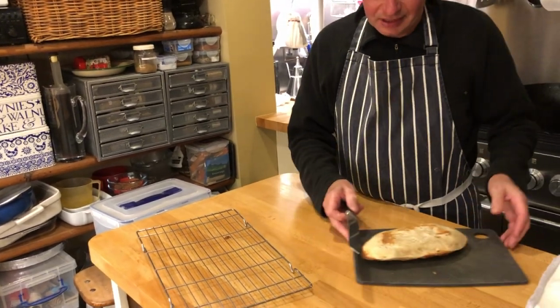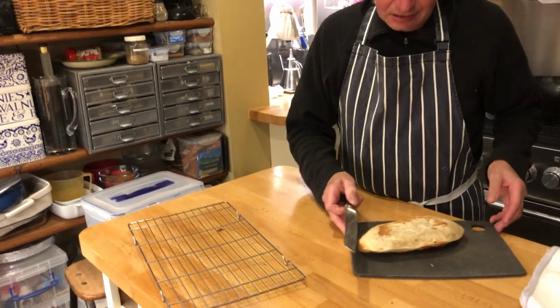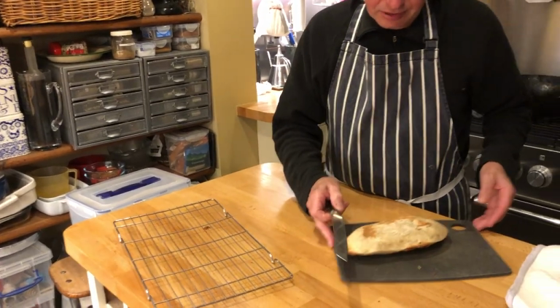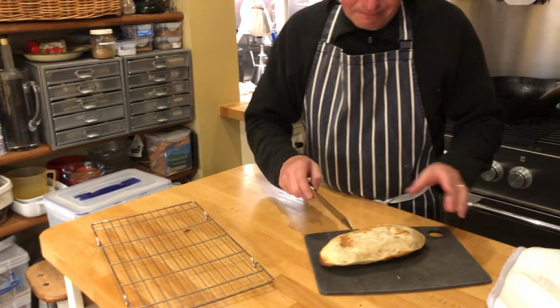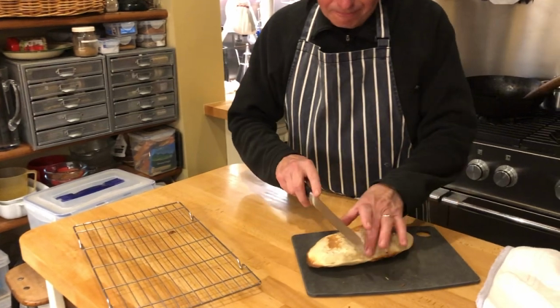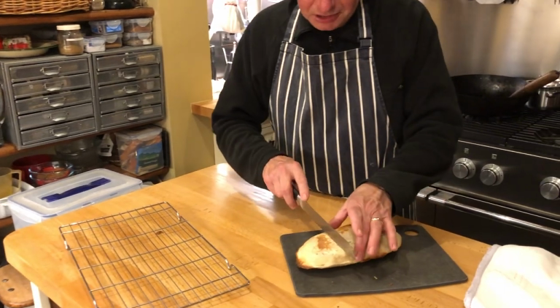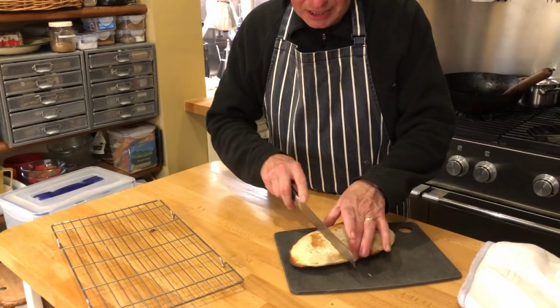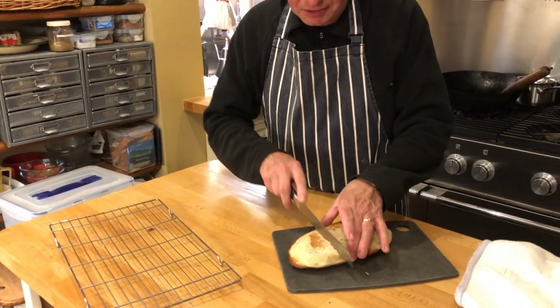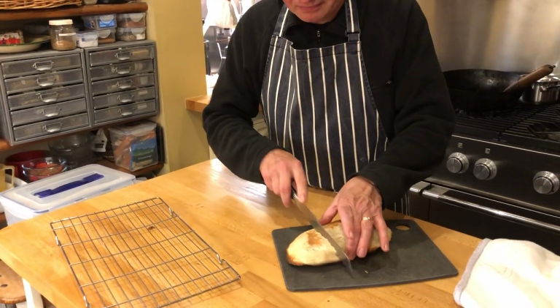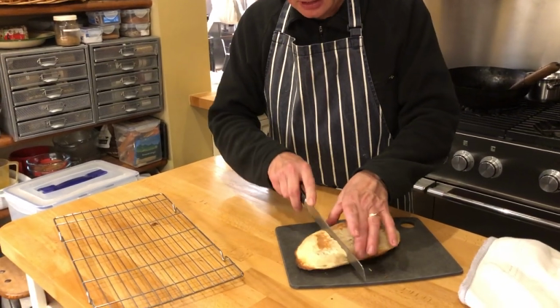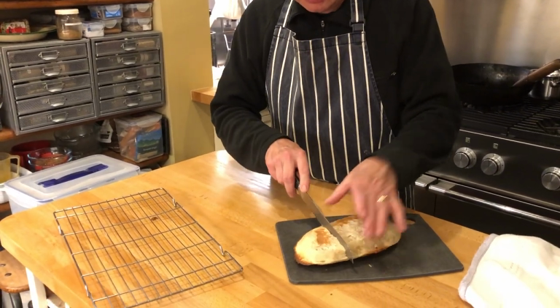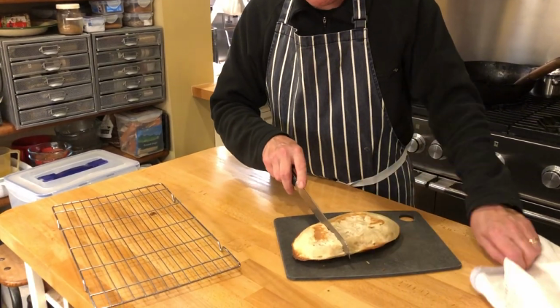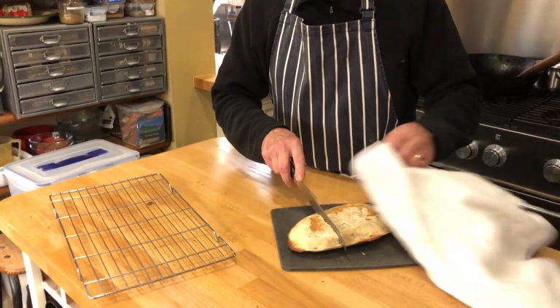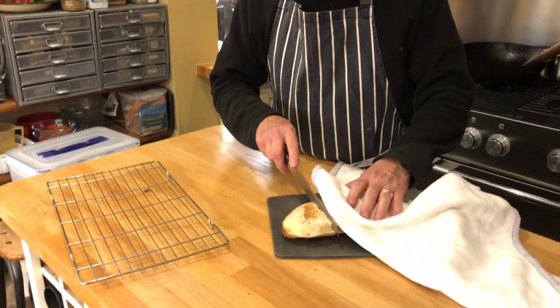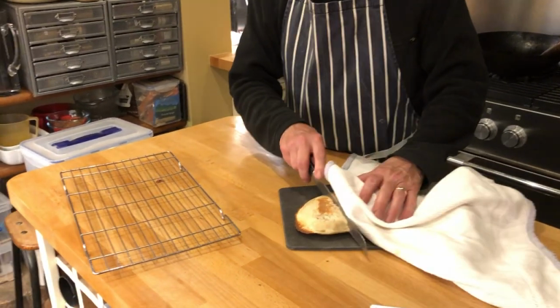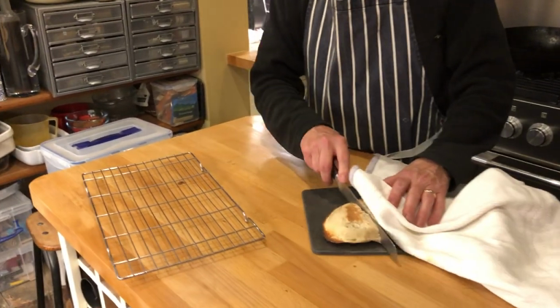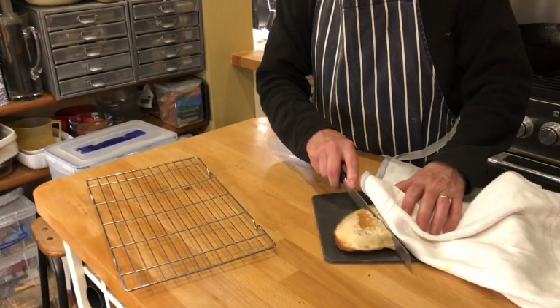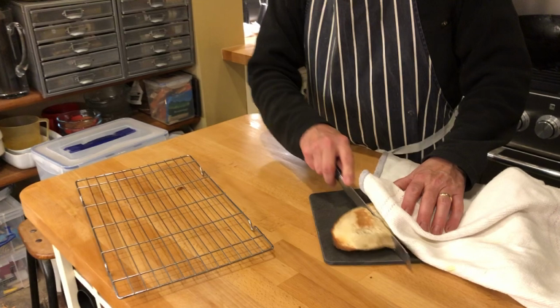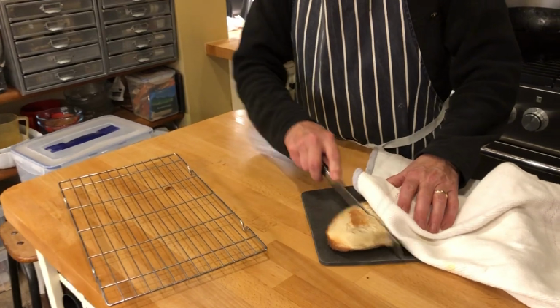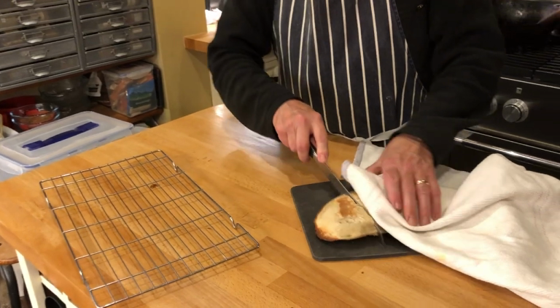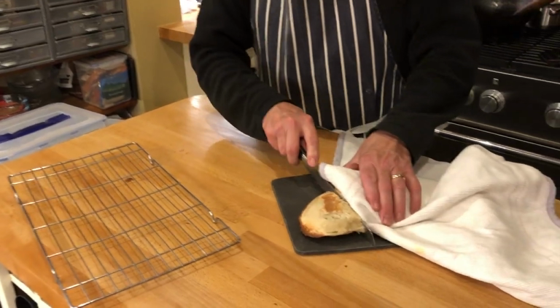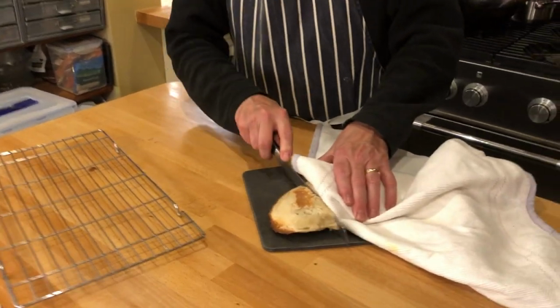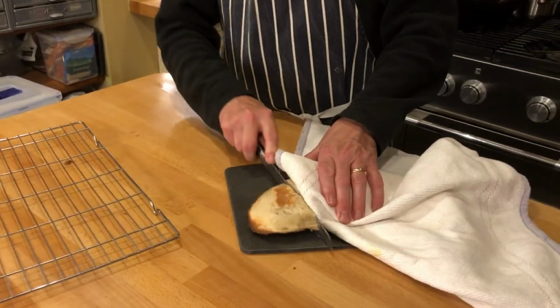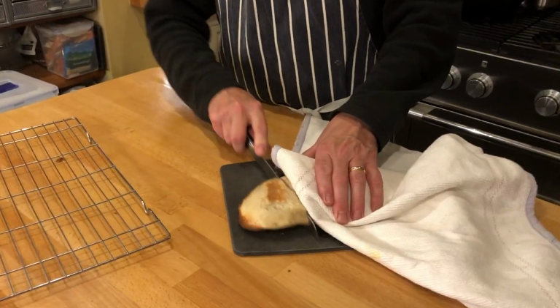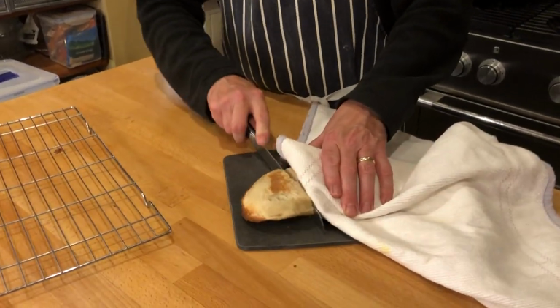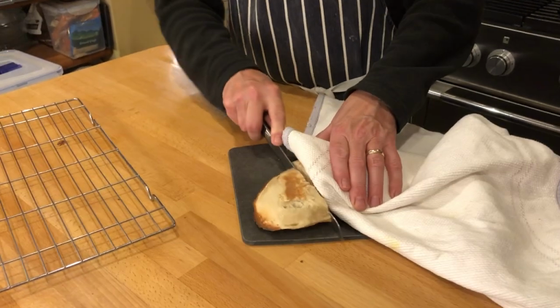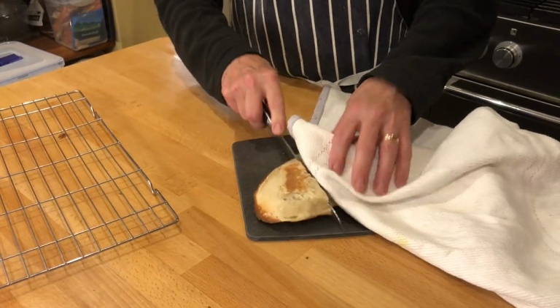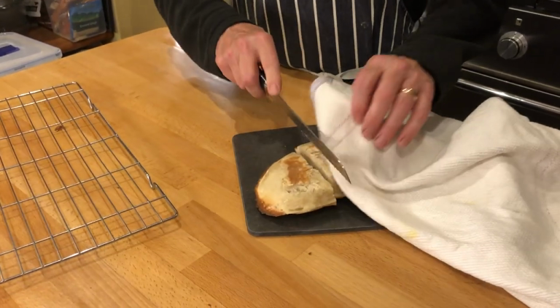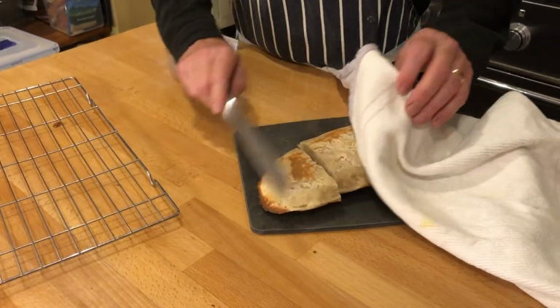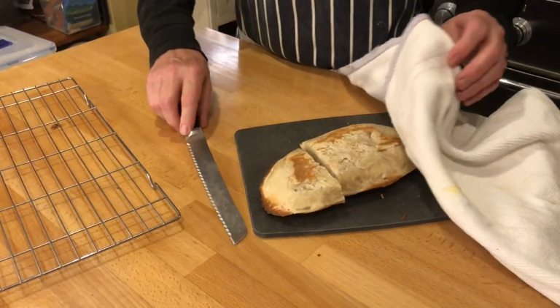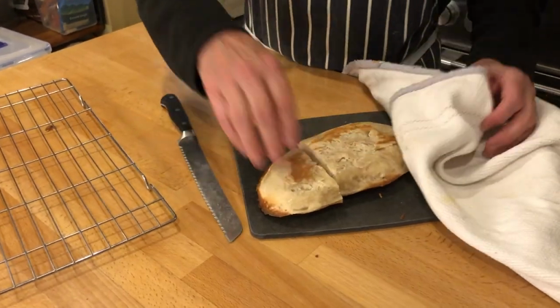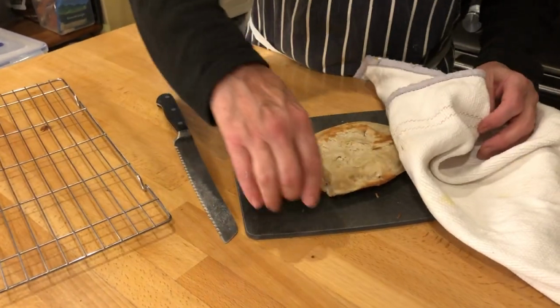Because that looks pretty amazing to me. It's risen beautifully. It's browned. I bet there's a lovely crumb and lovely even bubbles inside it.